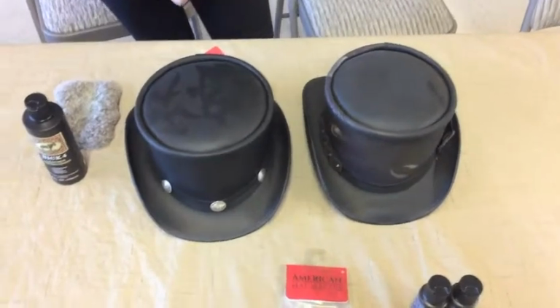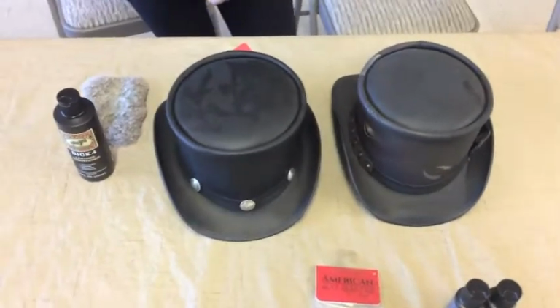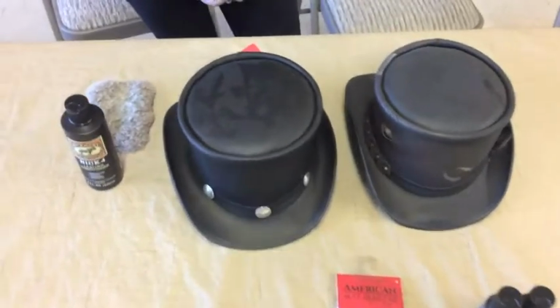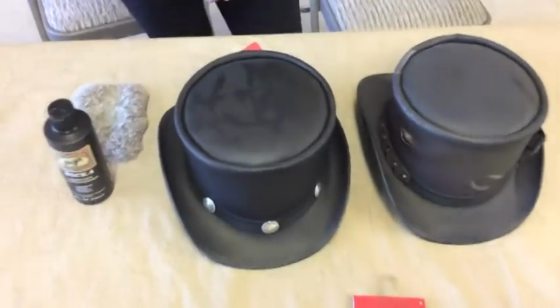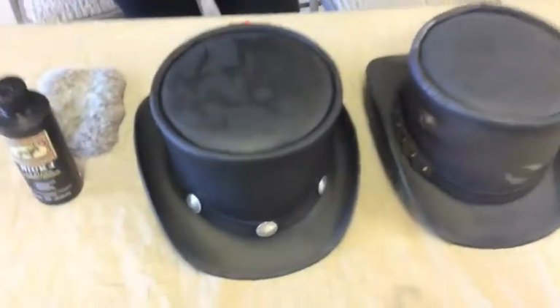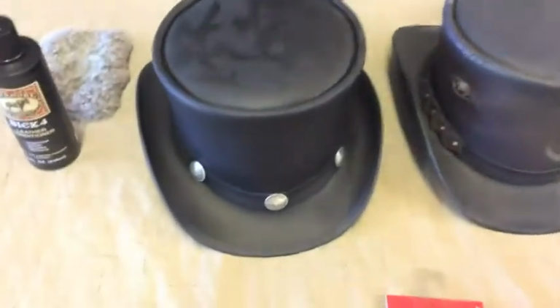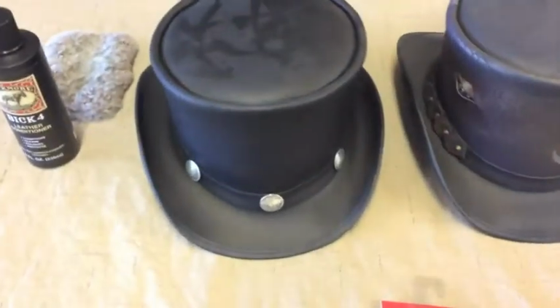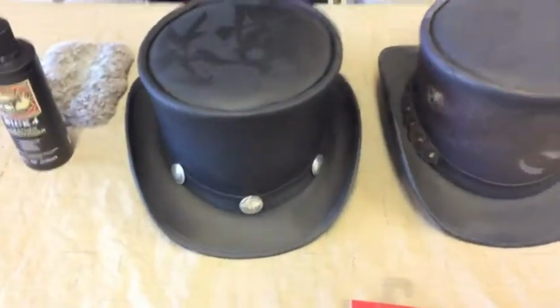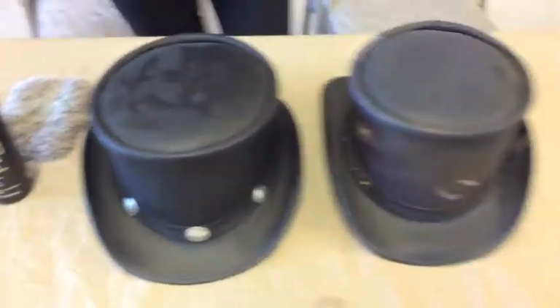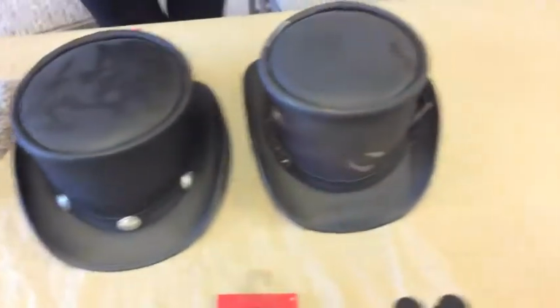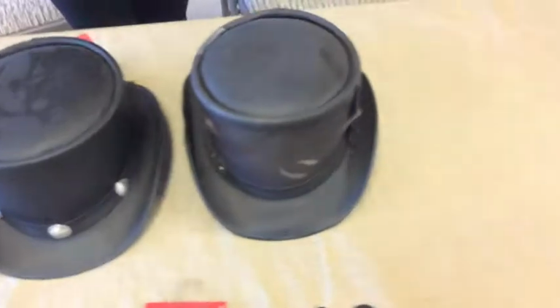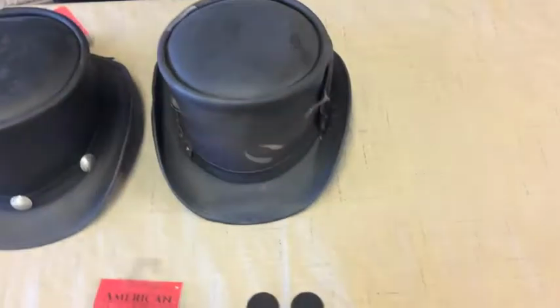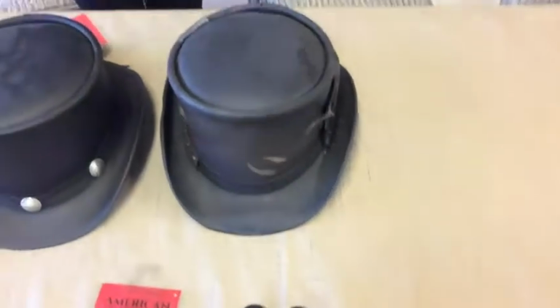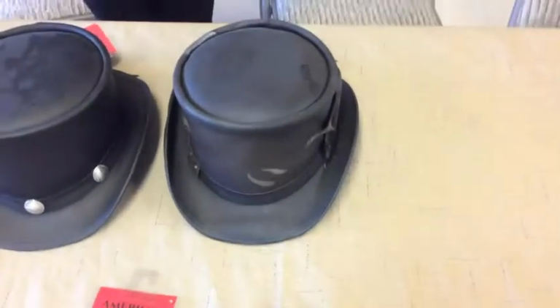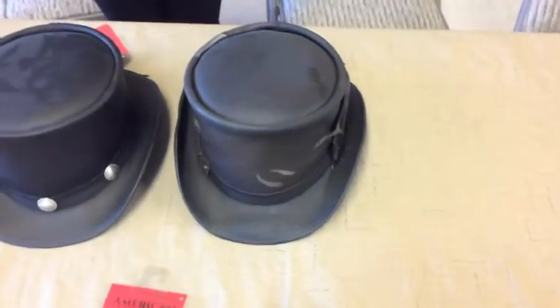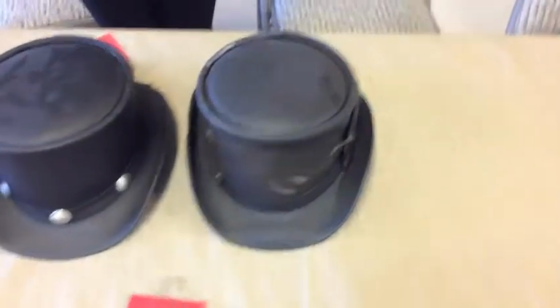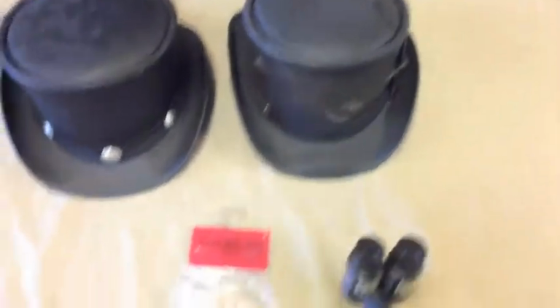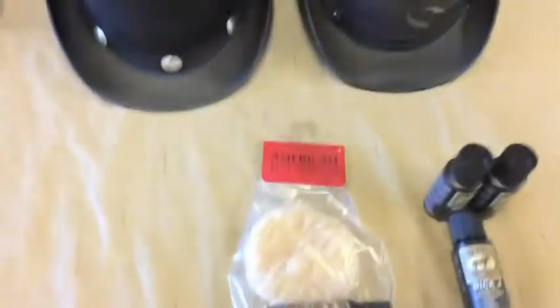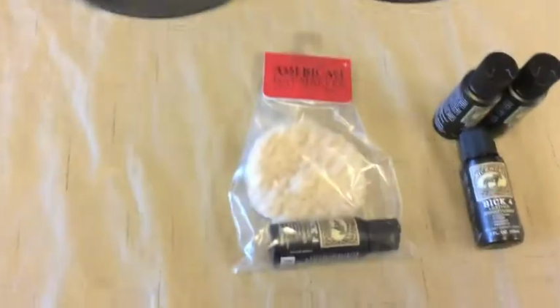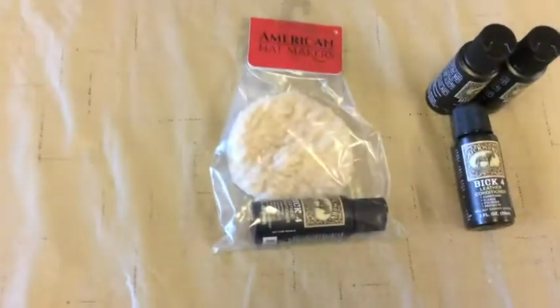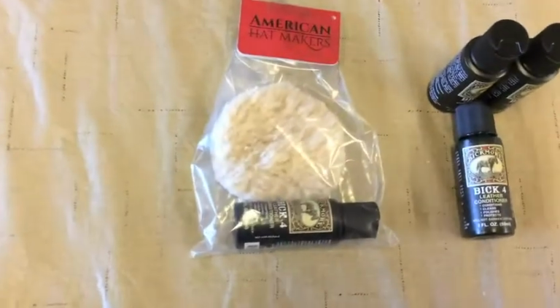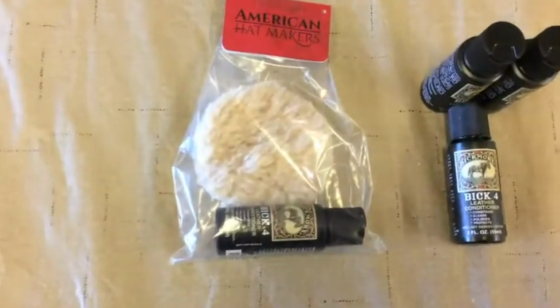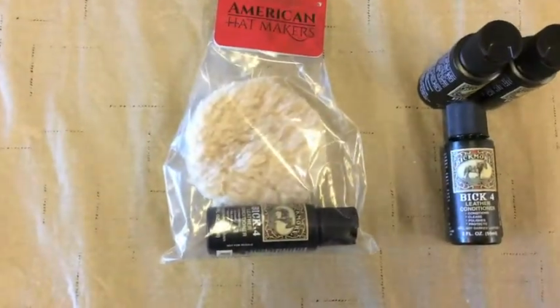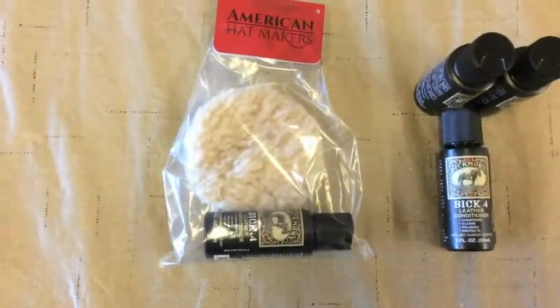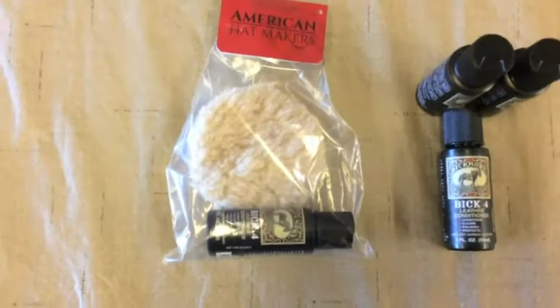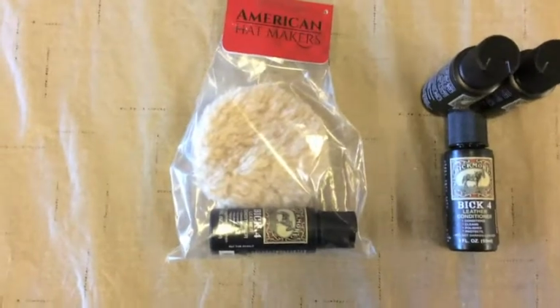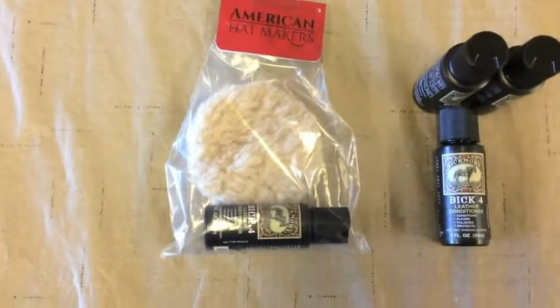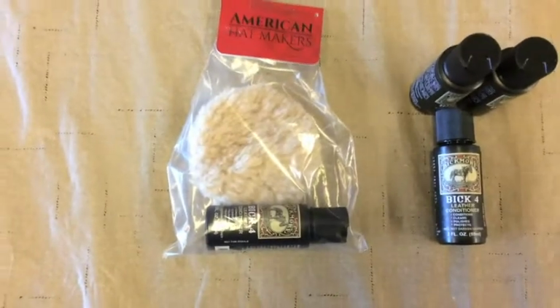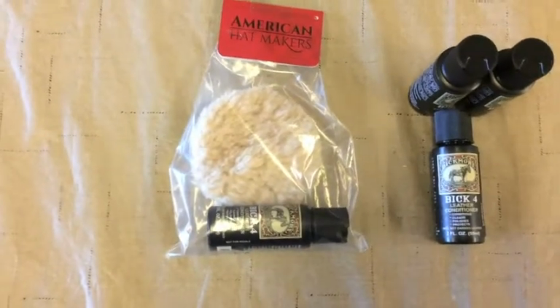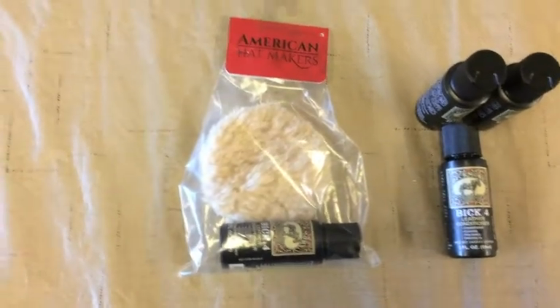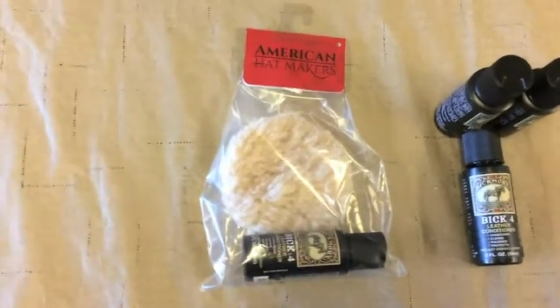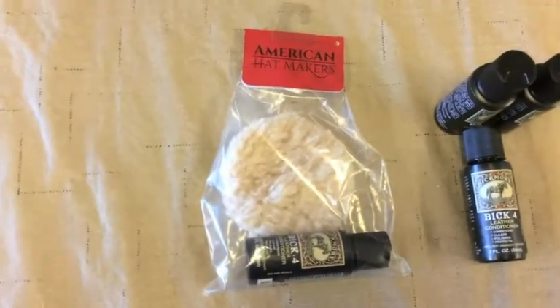In this video, I'm using an Eldorado with the Buffalo Band, and our Draco in finished black leather, and also our finished leather cleaning kit, which comes with a sheepskin pad and a bottle of Bickmore Bick4 leather conditioner.